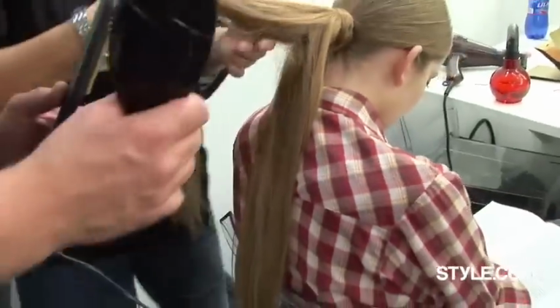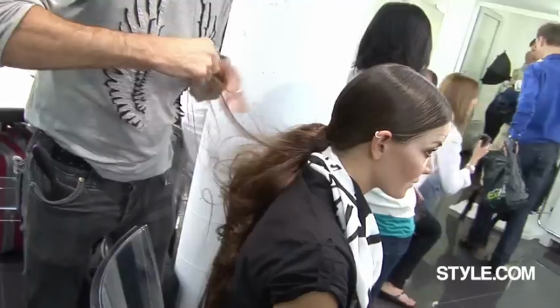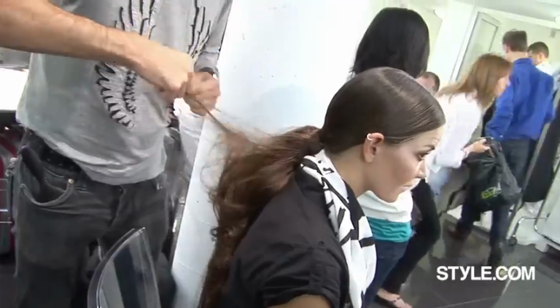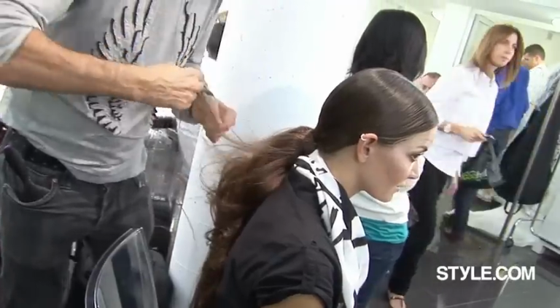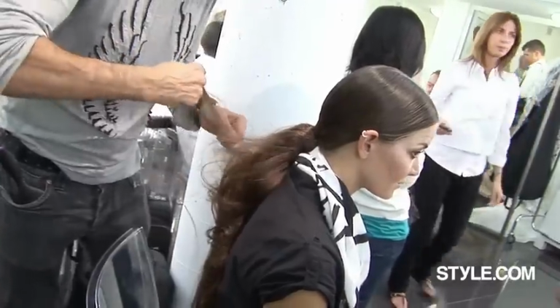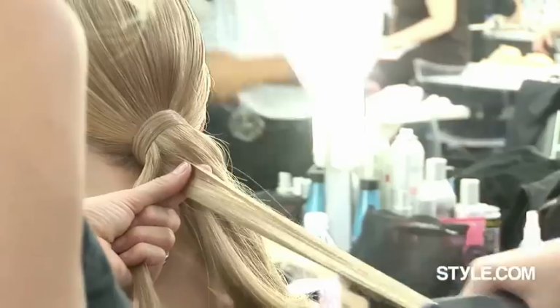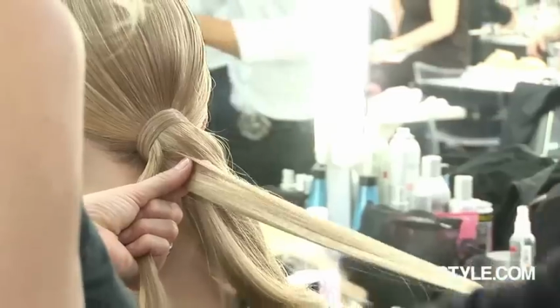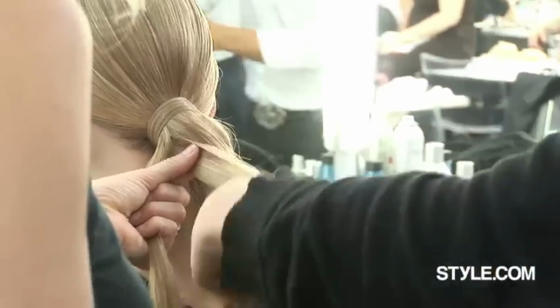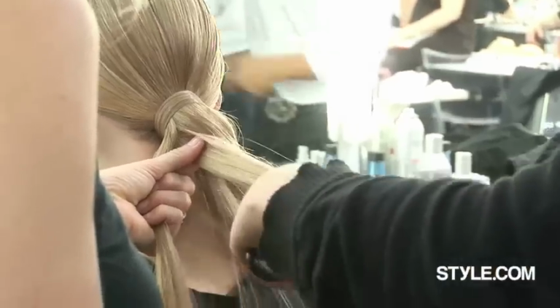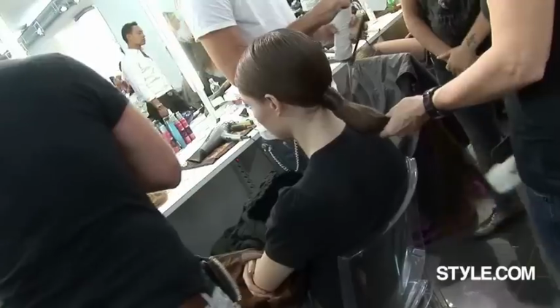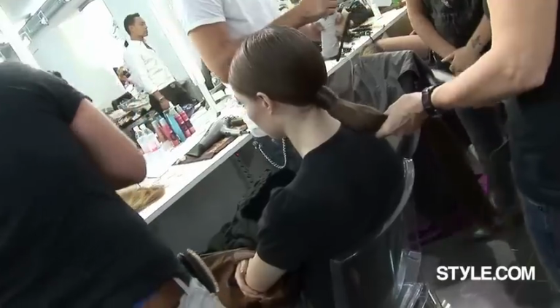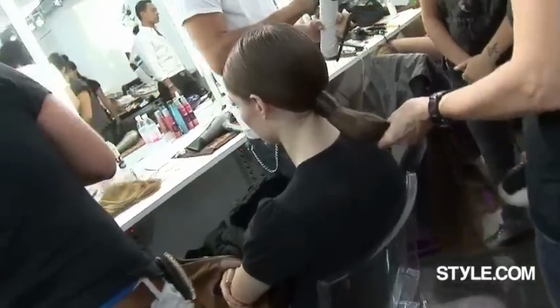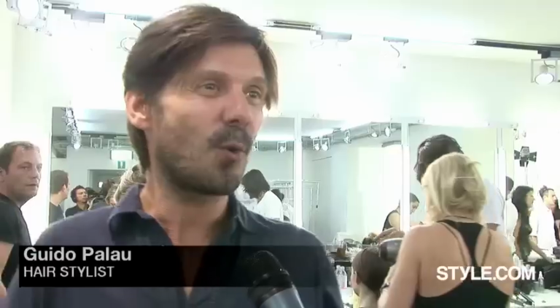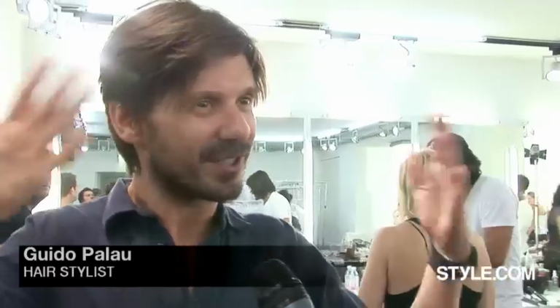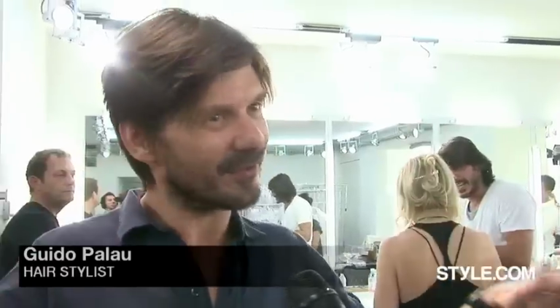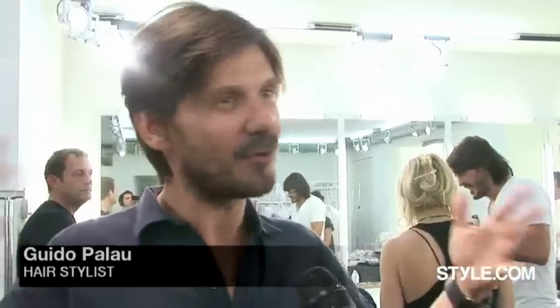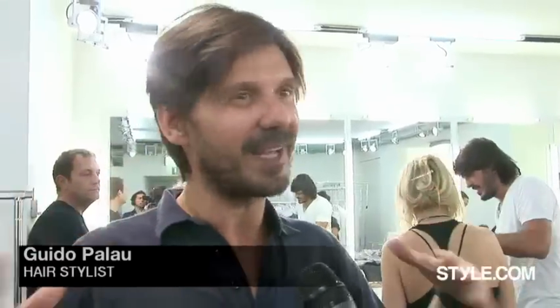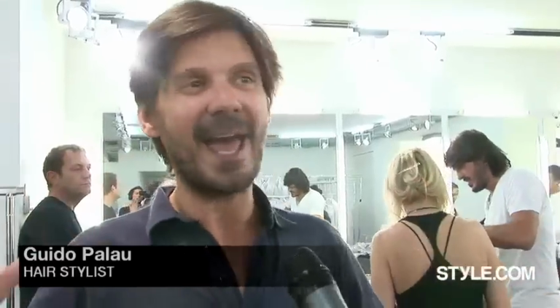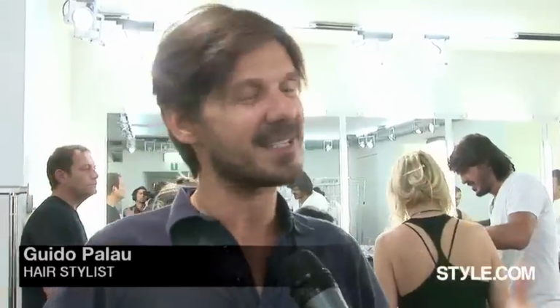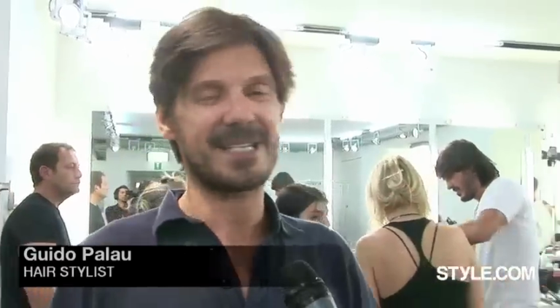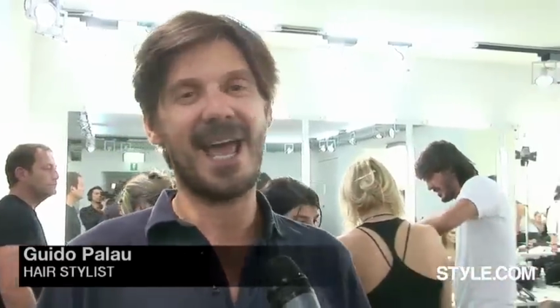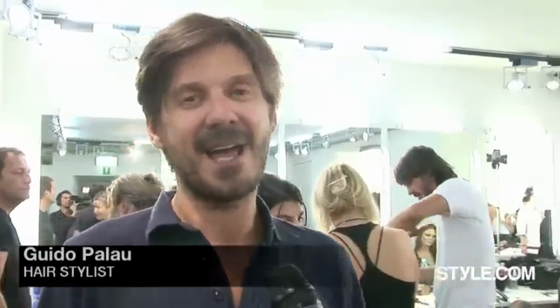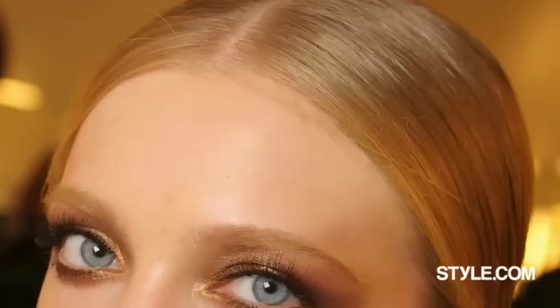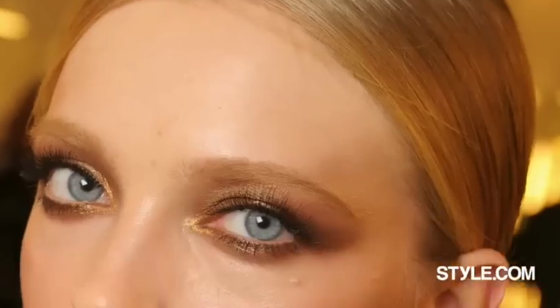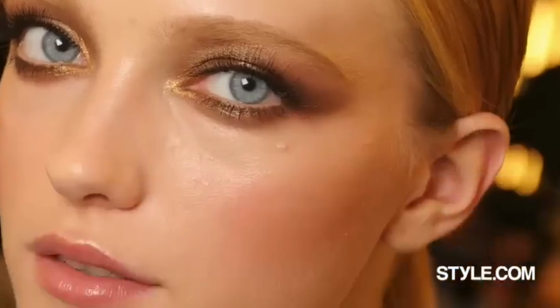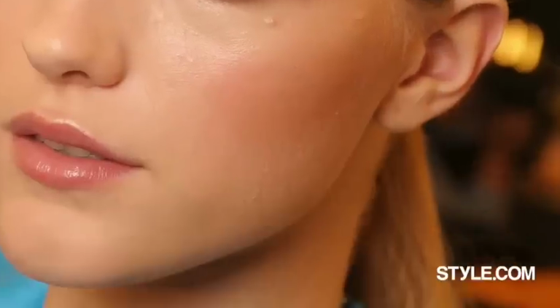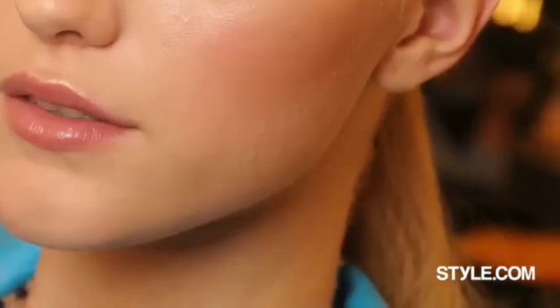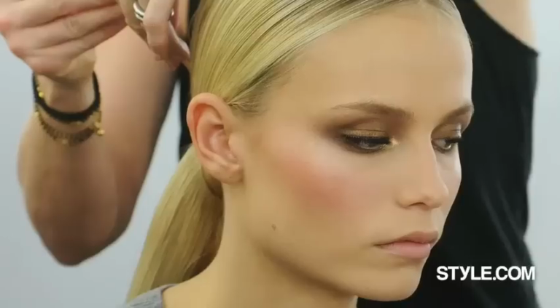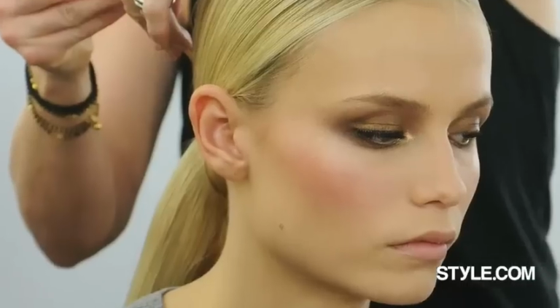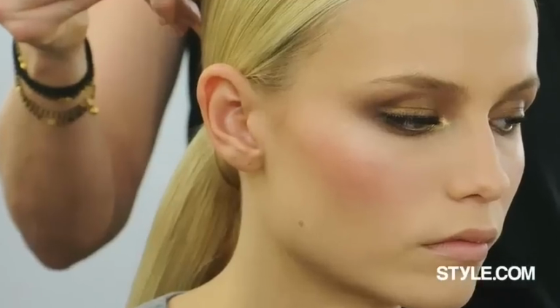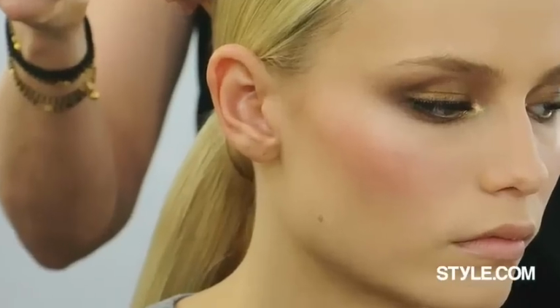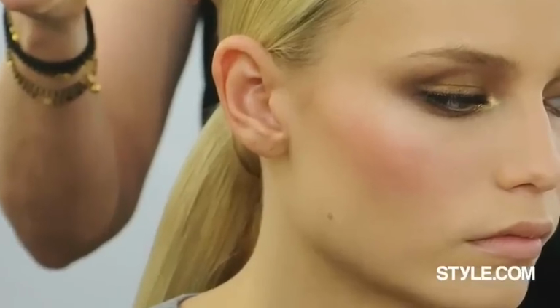Ponytails. Very long ponytails. Gorgeous, sort of moving hair — sexy hair. If Don Teller had a ponytail, it would be a ponytail like this.